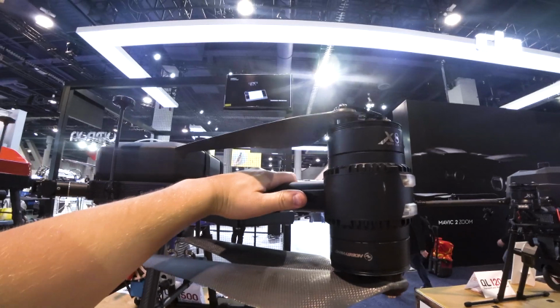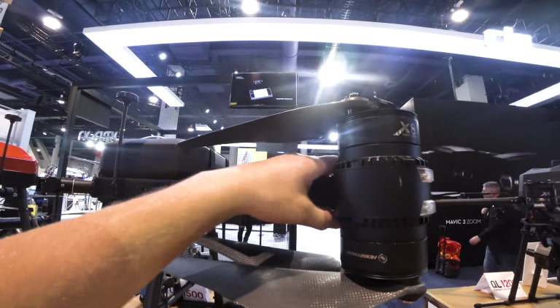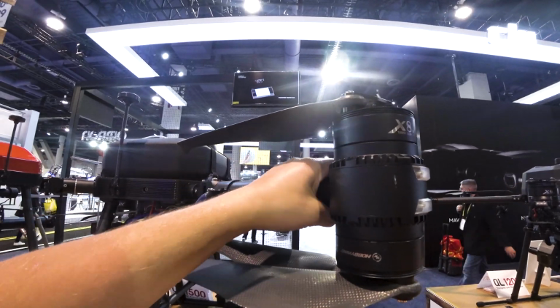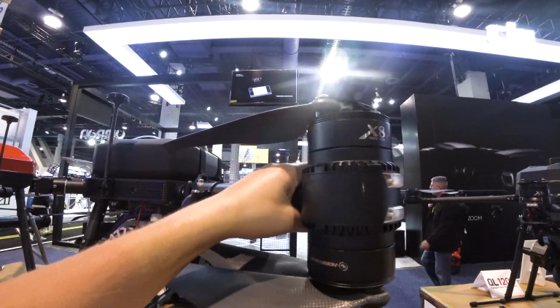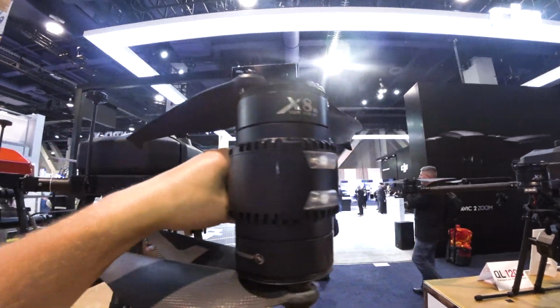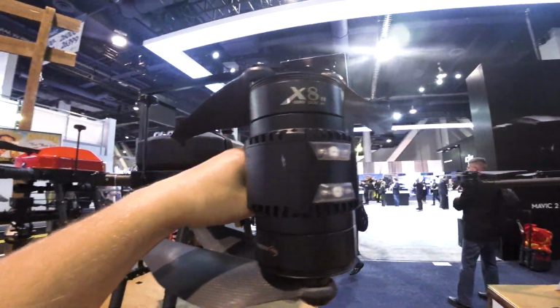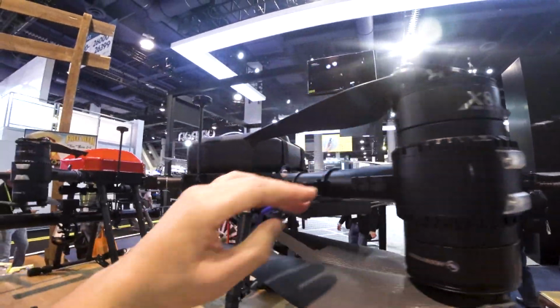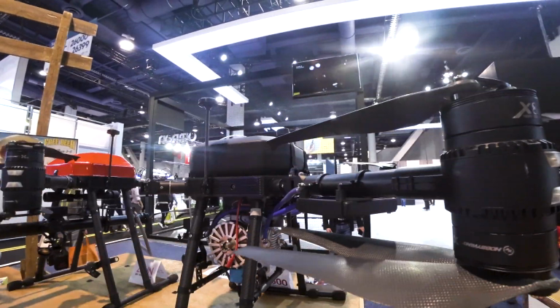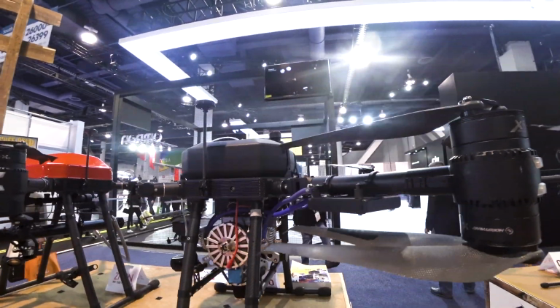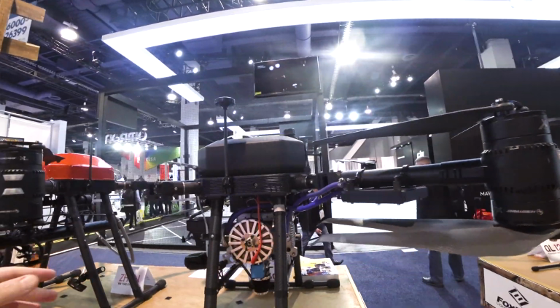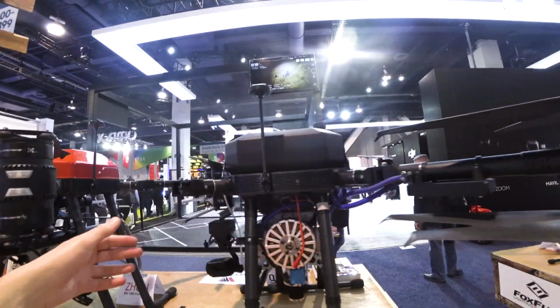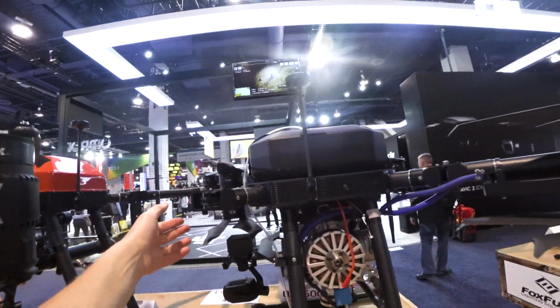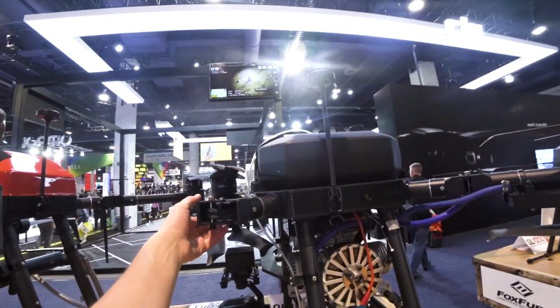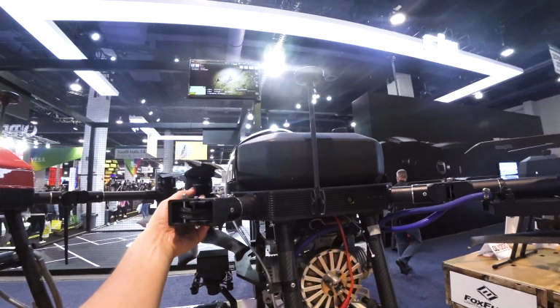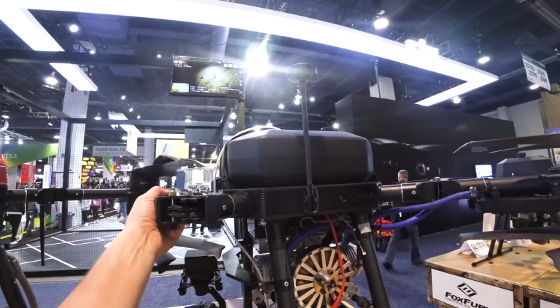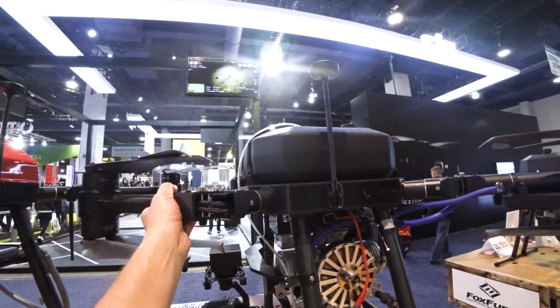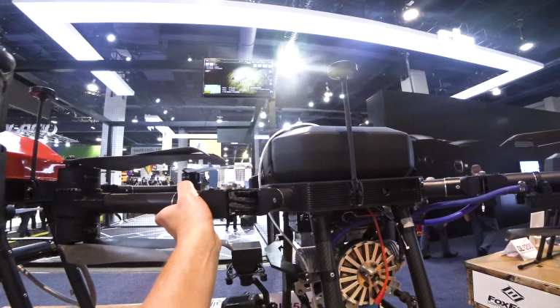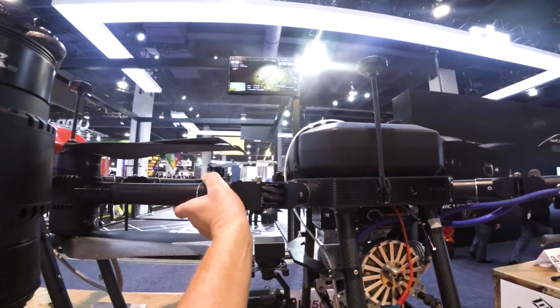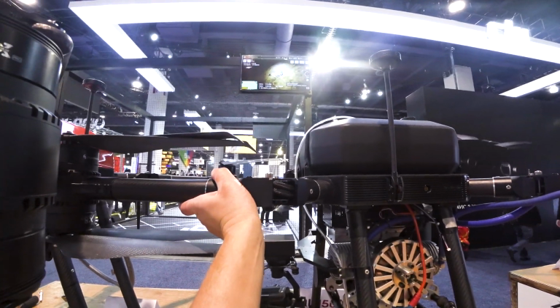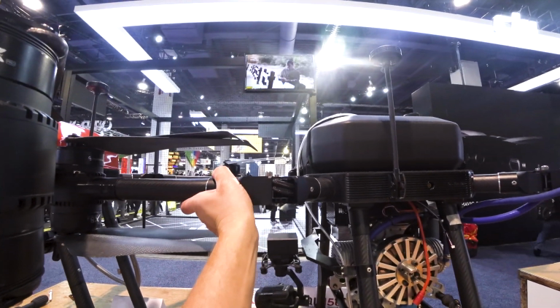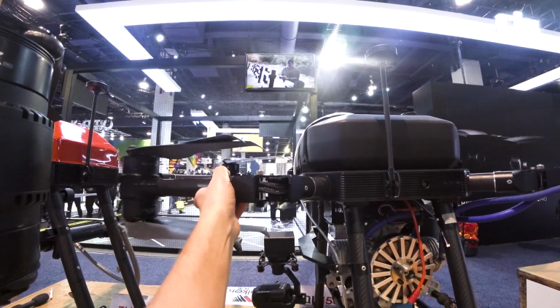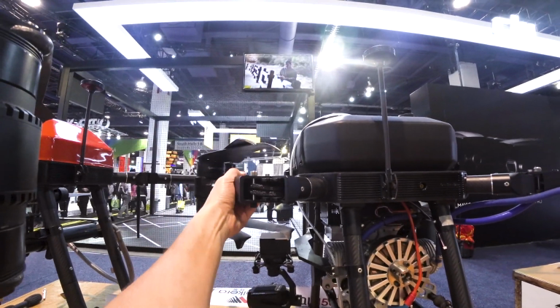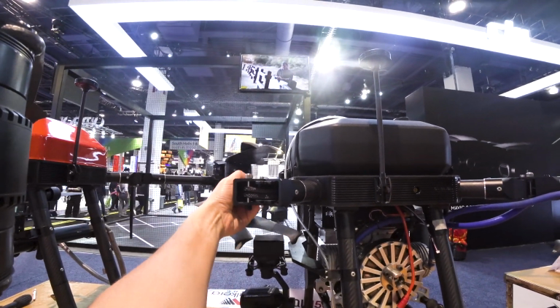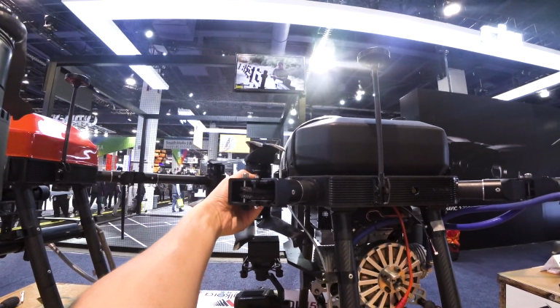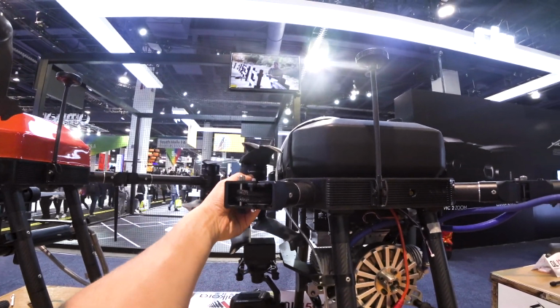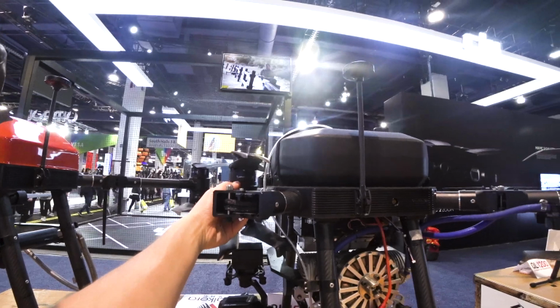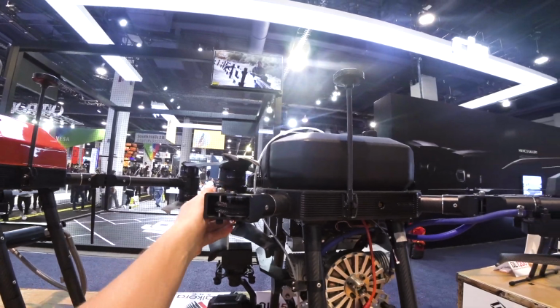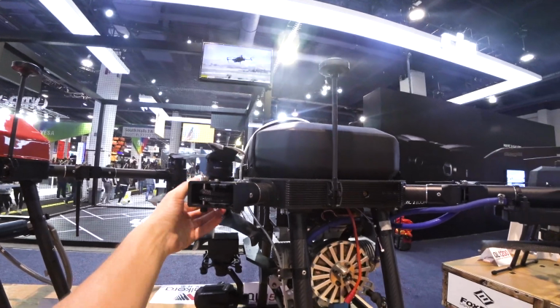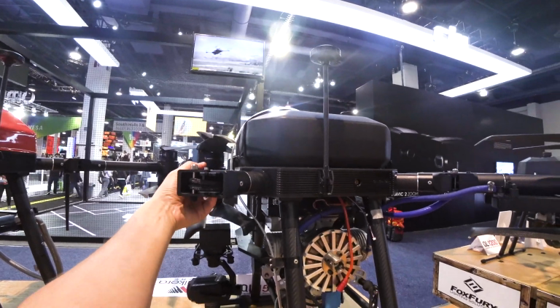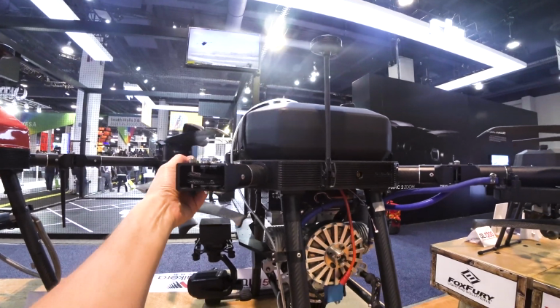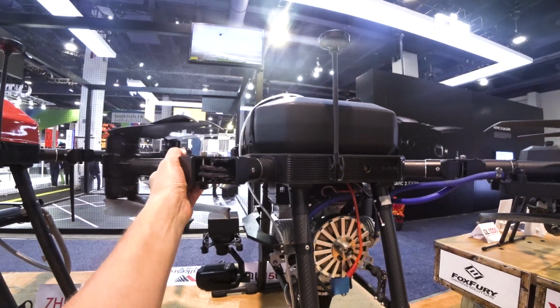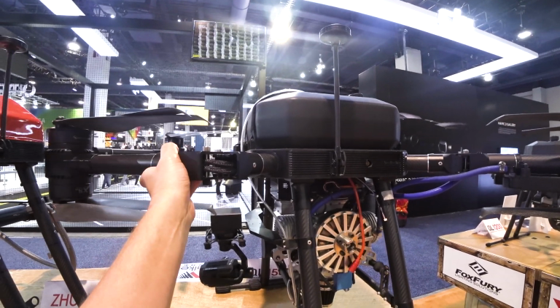These arms are actually collapsible. I cannot figure out how to do it, but this one — check it out — it's actually collapsed. So you can unlock it and when you store it you just close it like this. This is so genius!